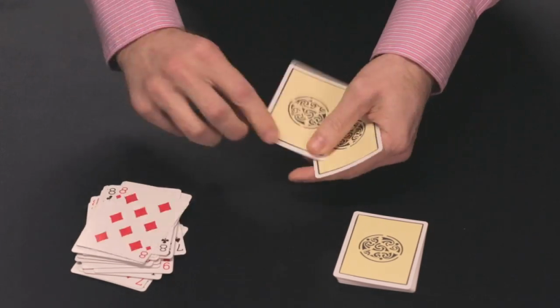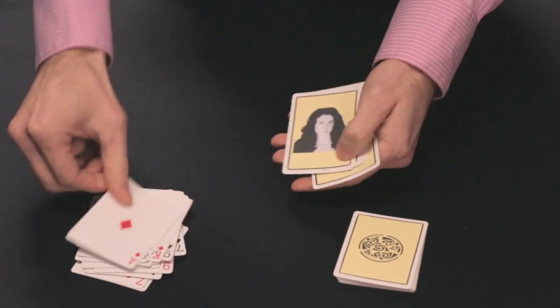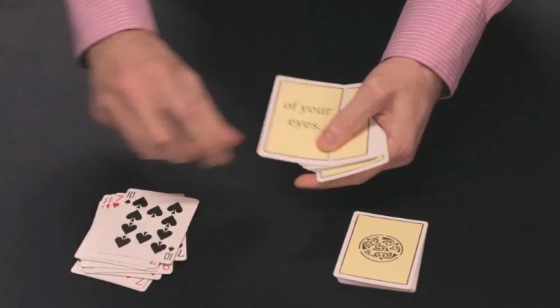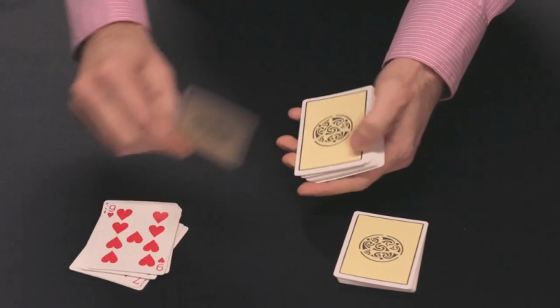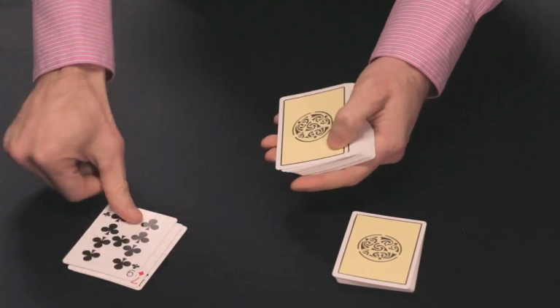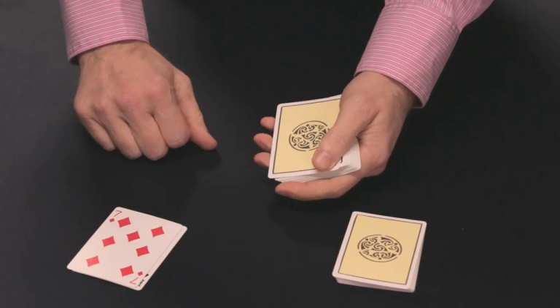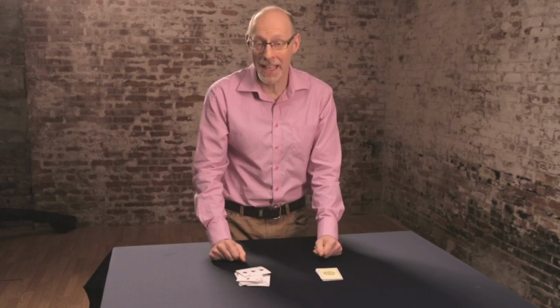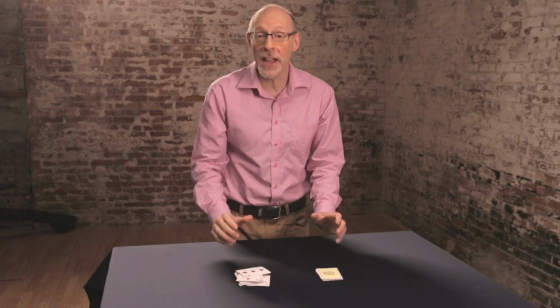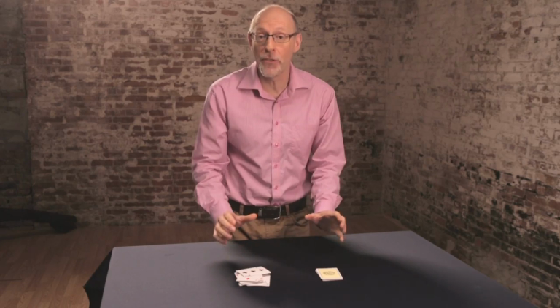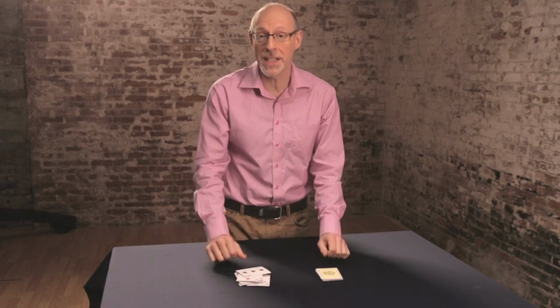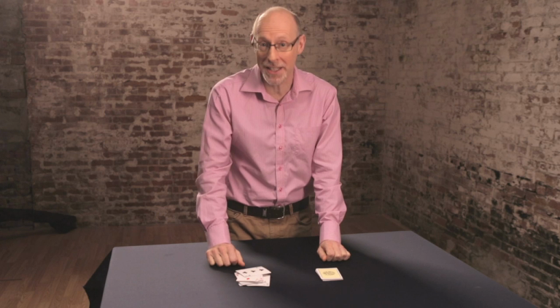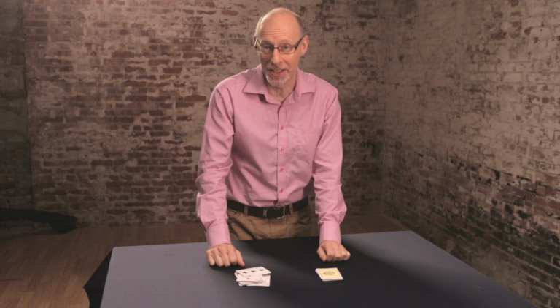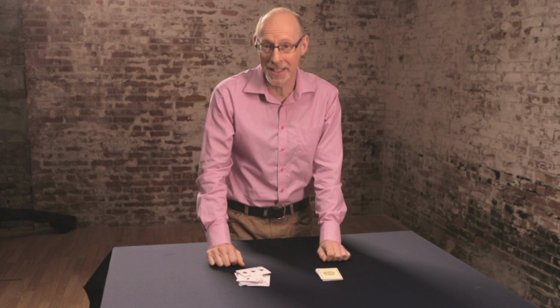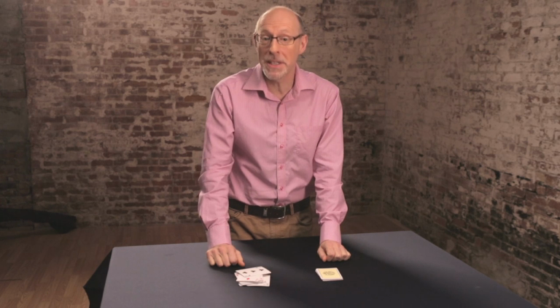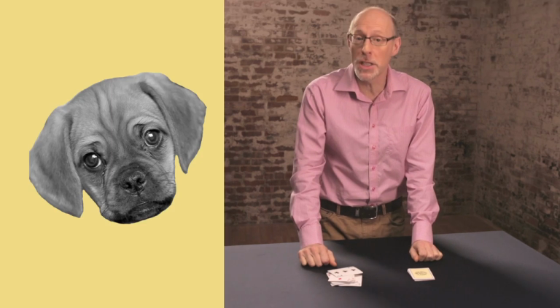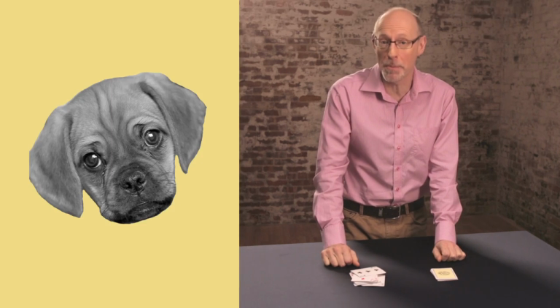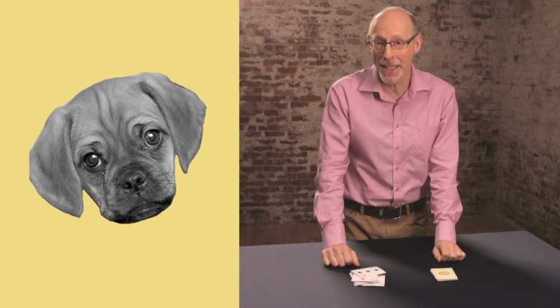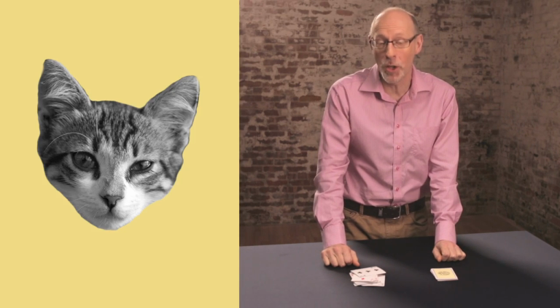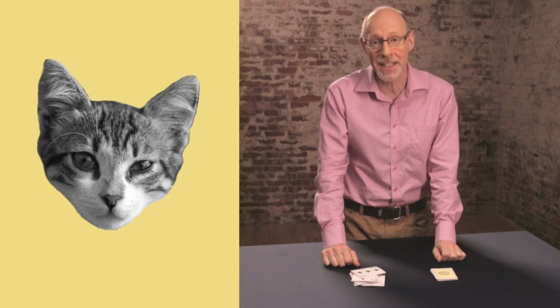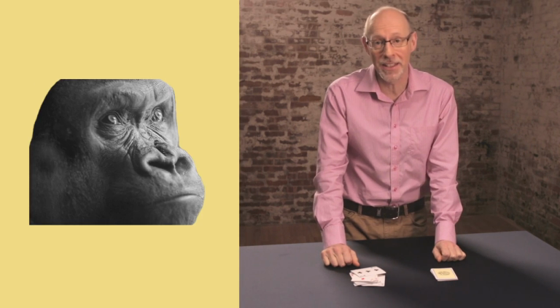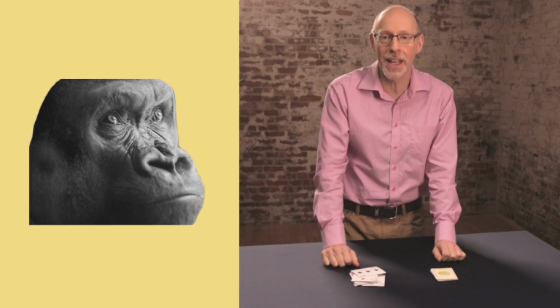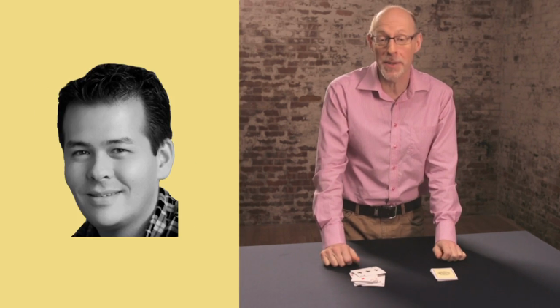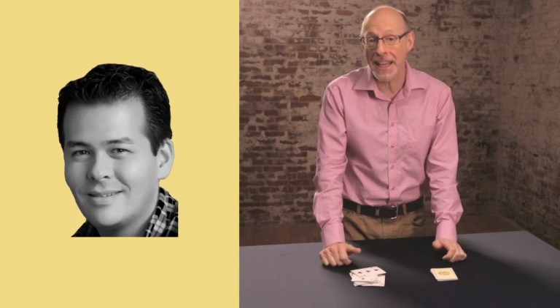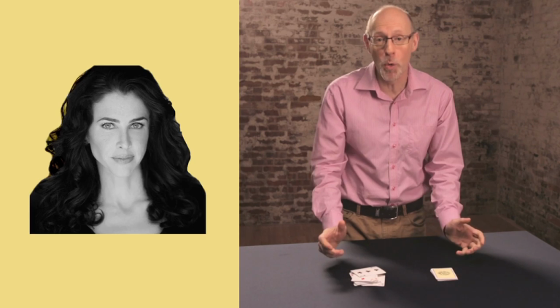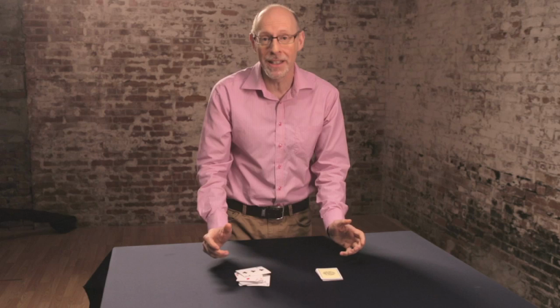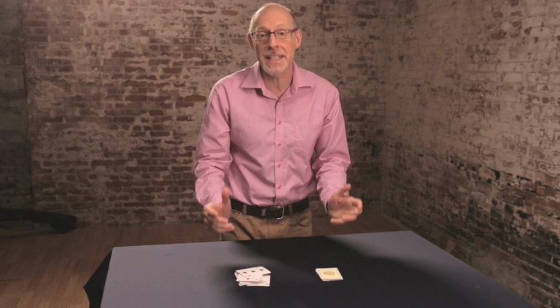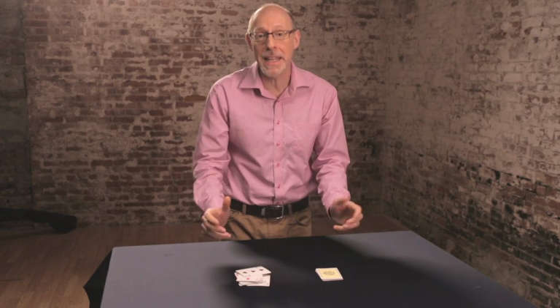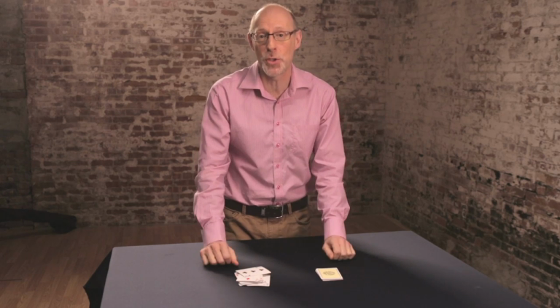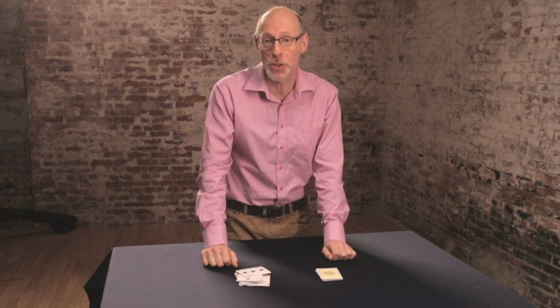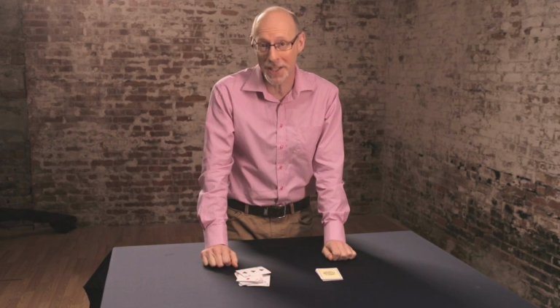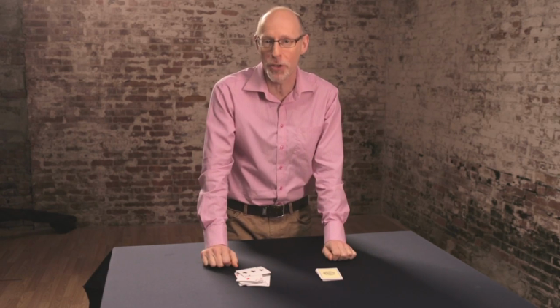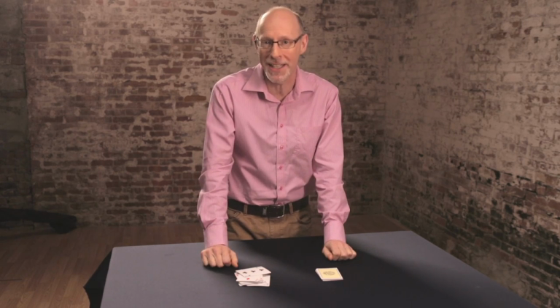How many red cards did you see? In fact, there were 14 red cards. But did you spot the puppy or the kitten, the gorilla, the man or the woman? It's amazing what you missed right in front of your eyes.